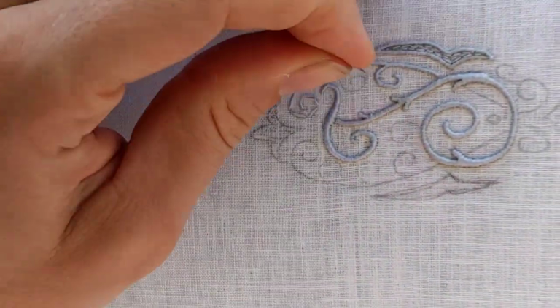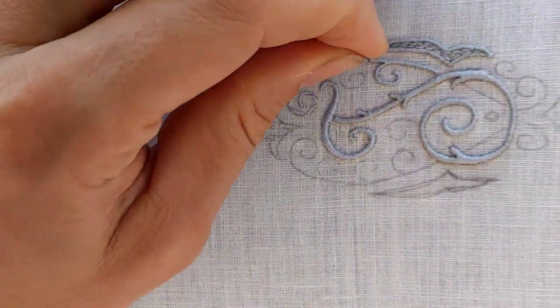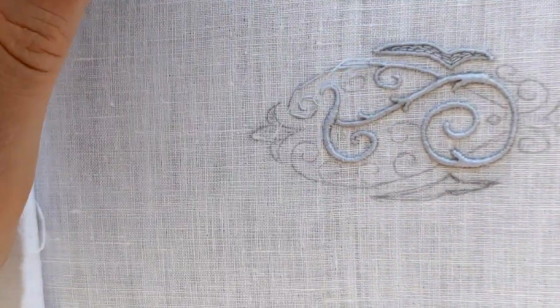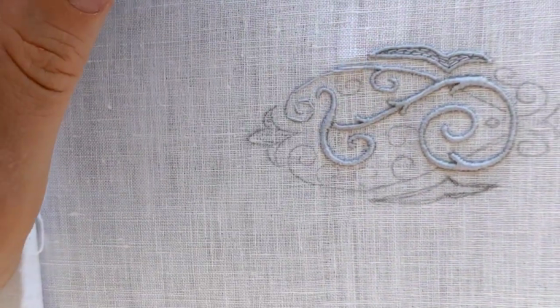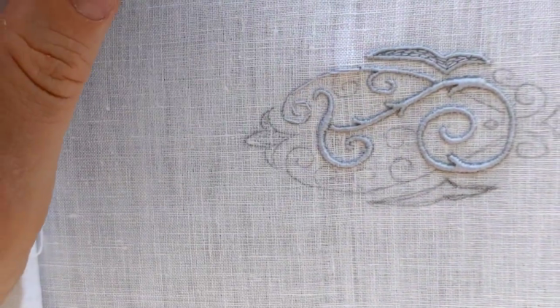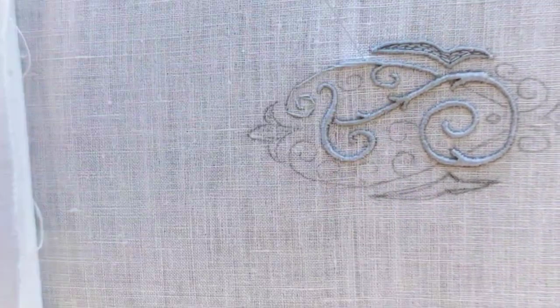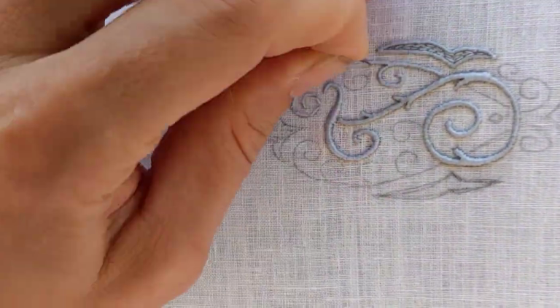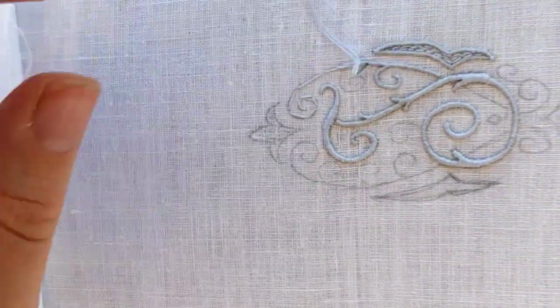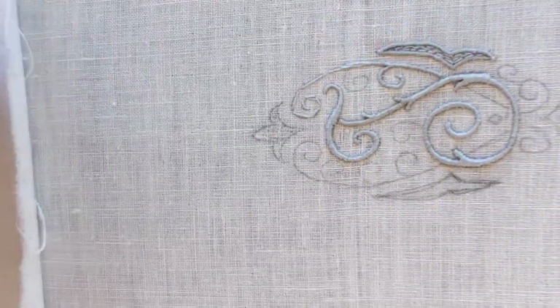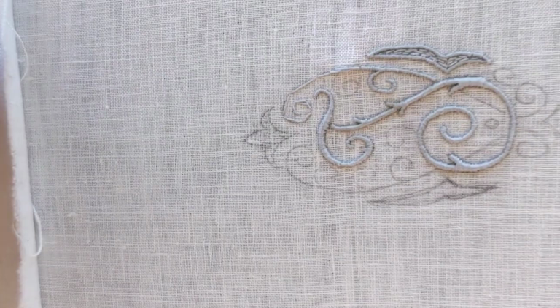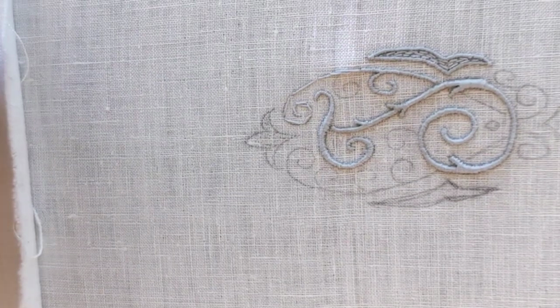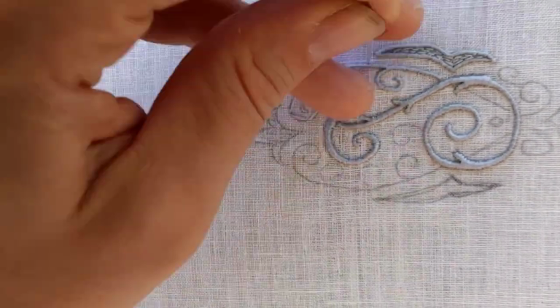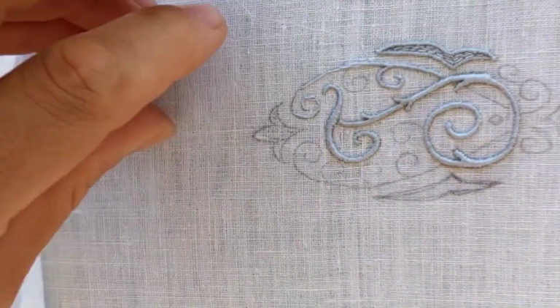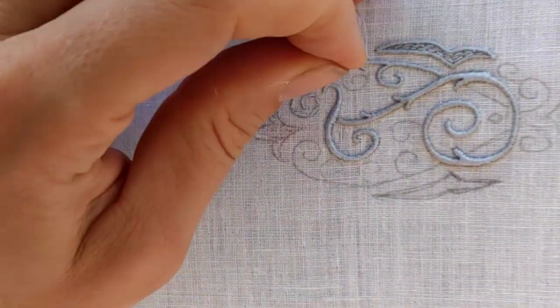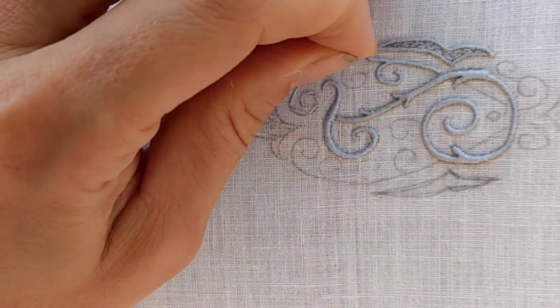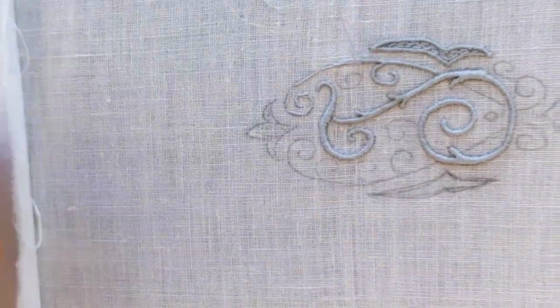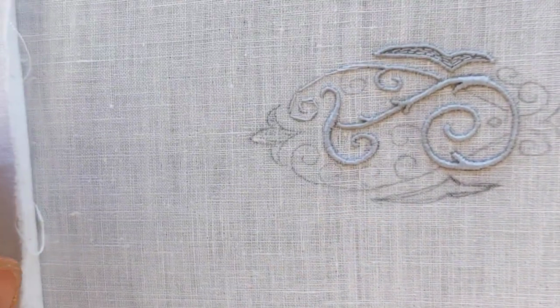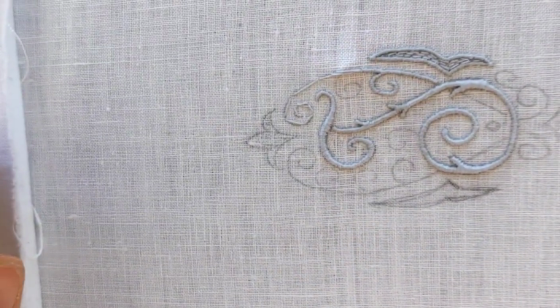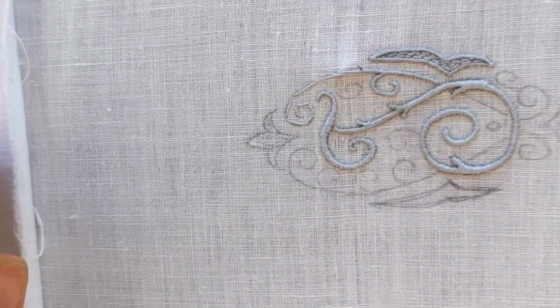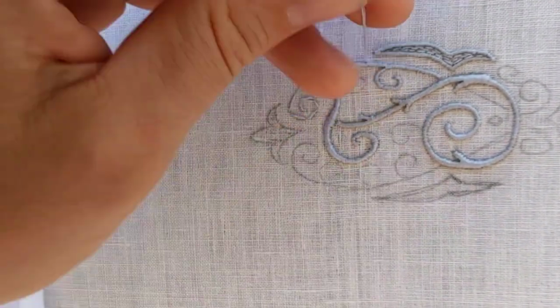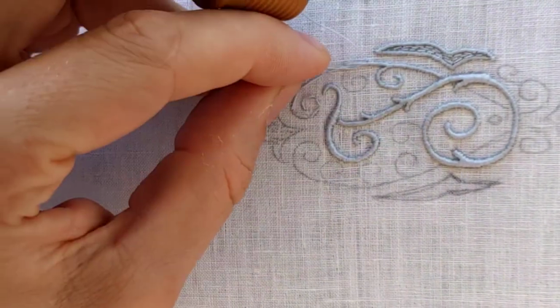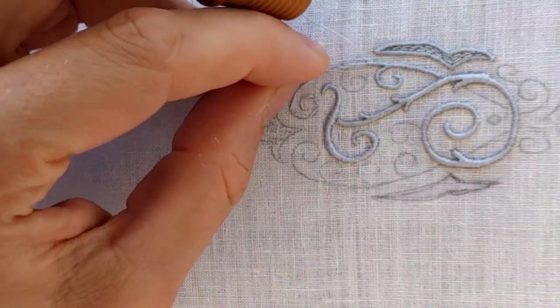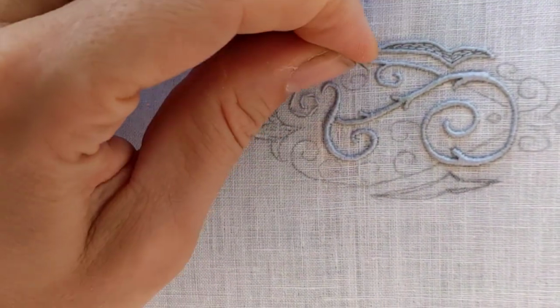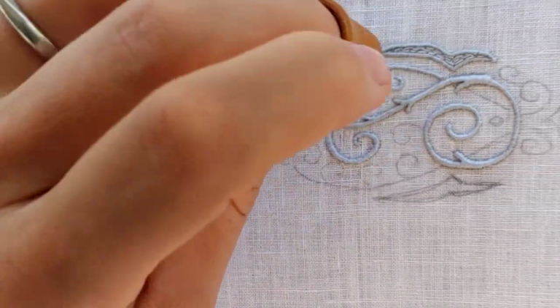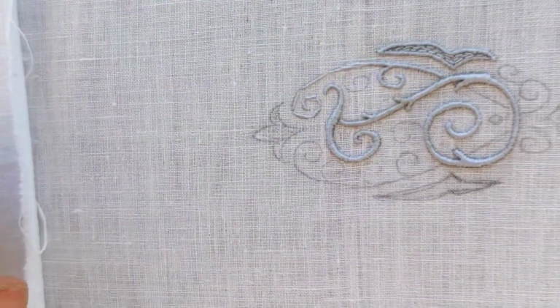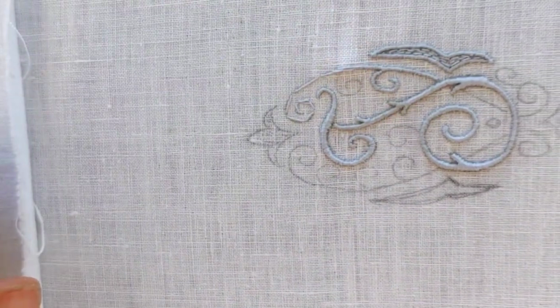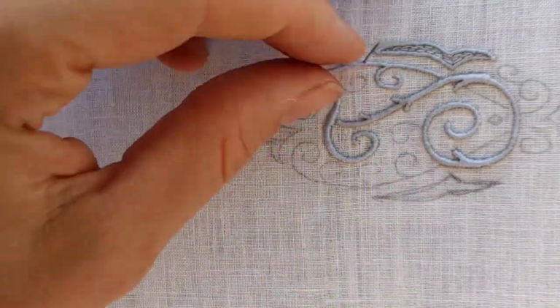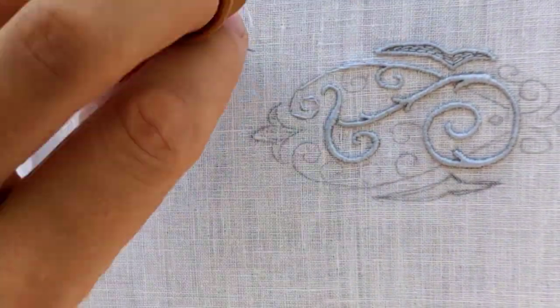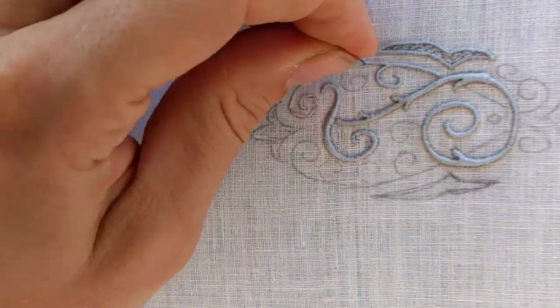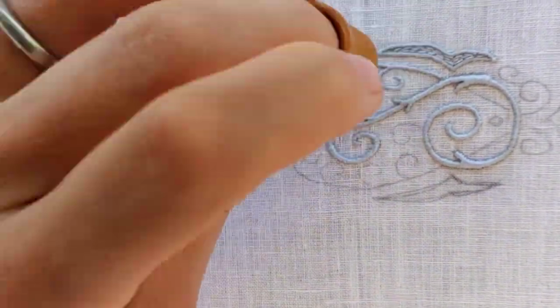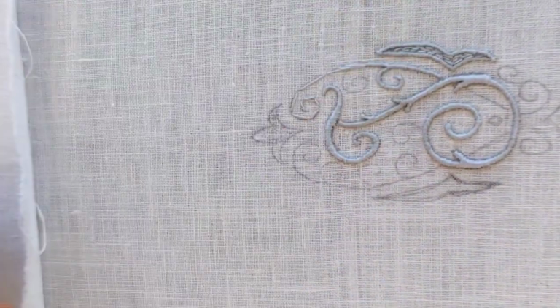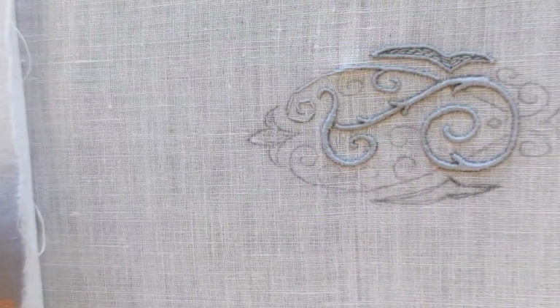When using the sateen stitch to embroider lines, the stitches themselves should be as short as possible. The goal is to create the illusion of a line and not a wide bar.